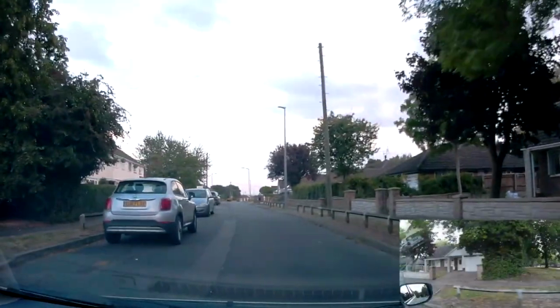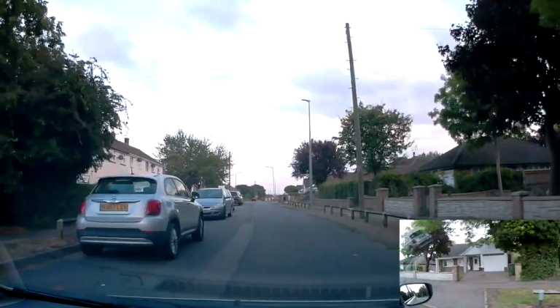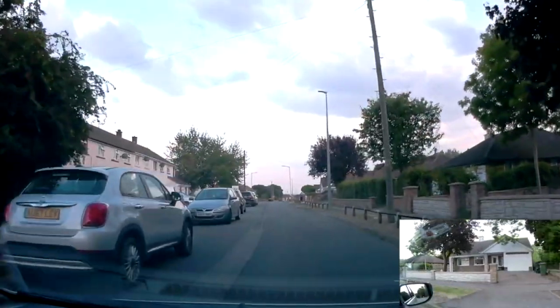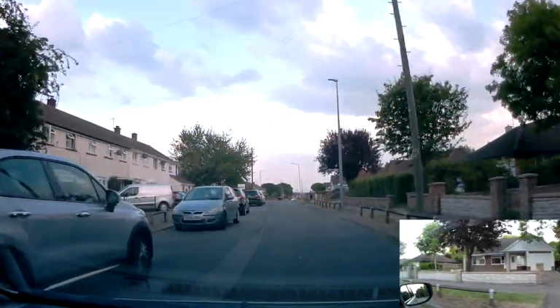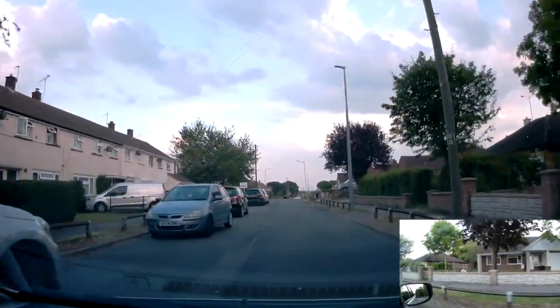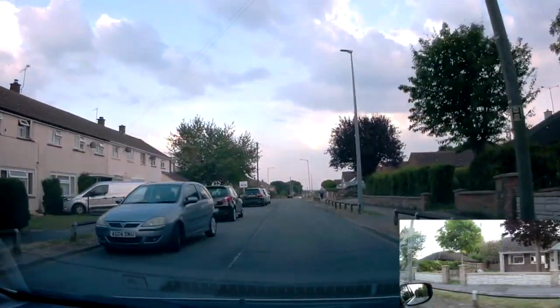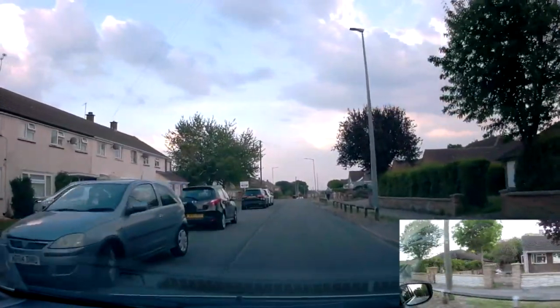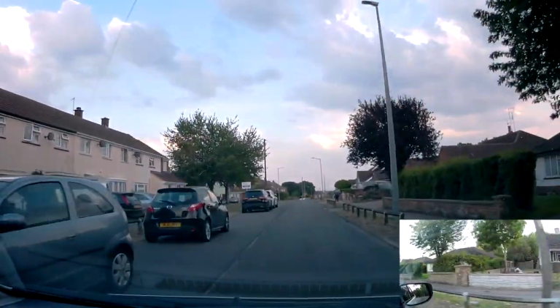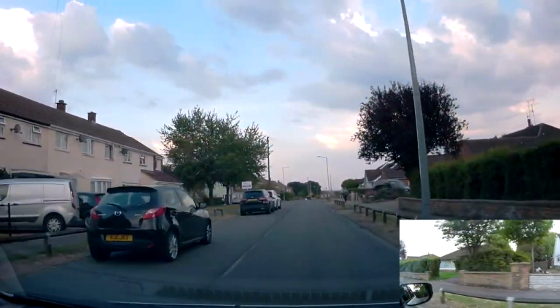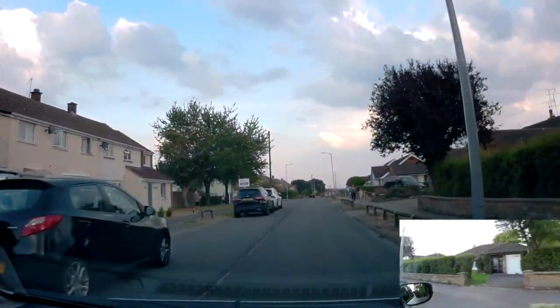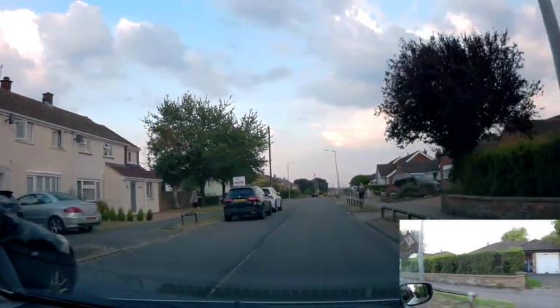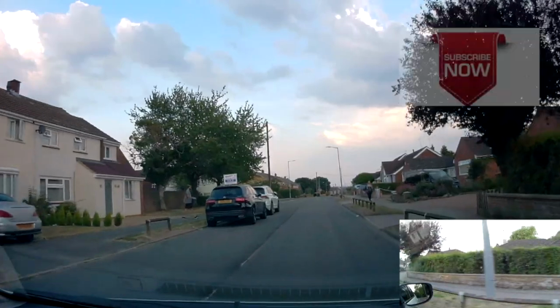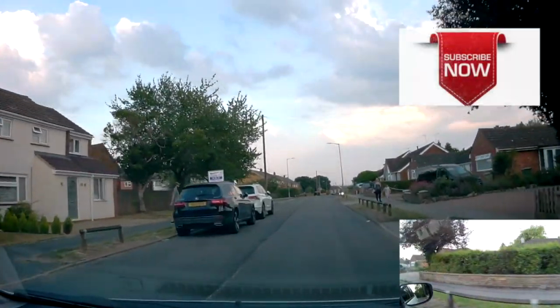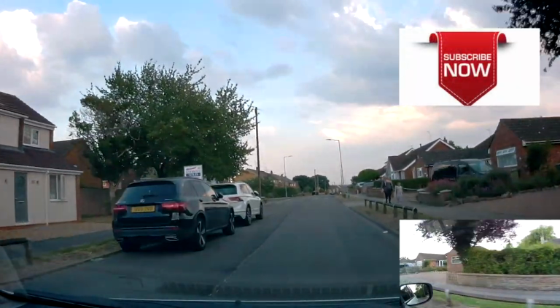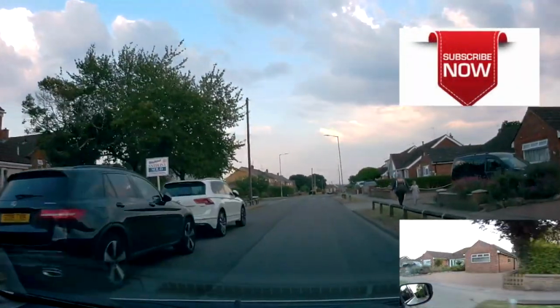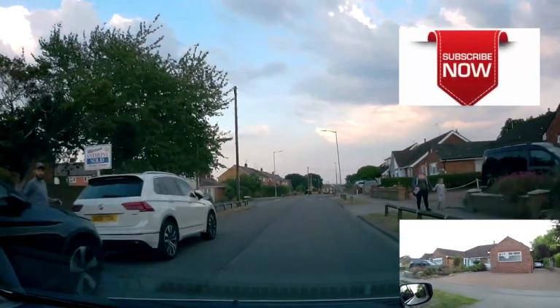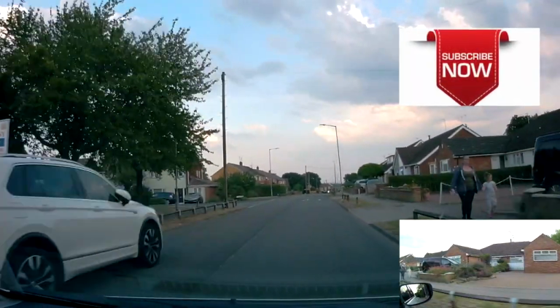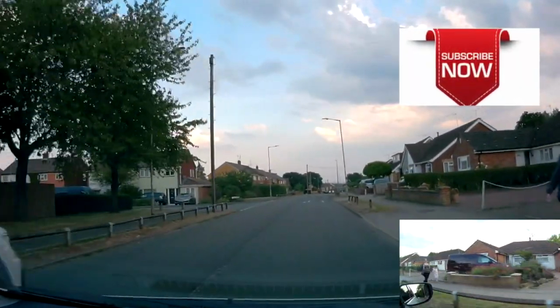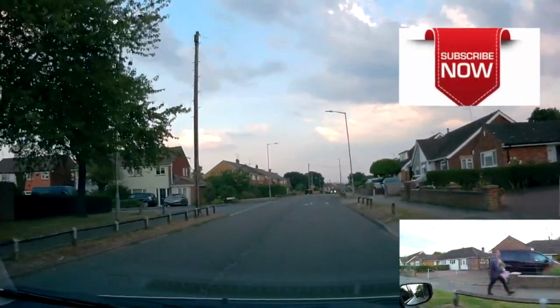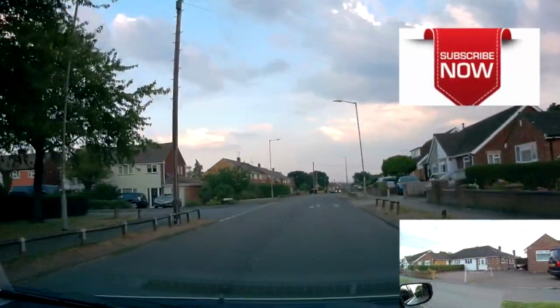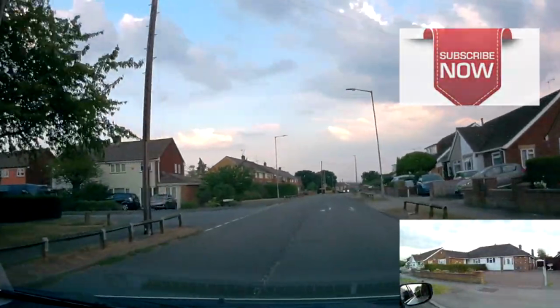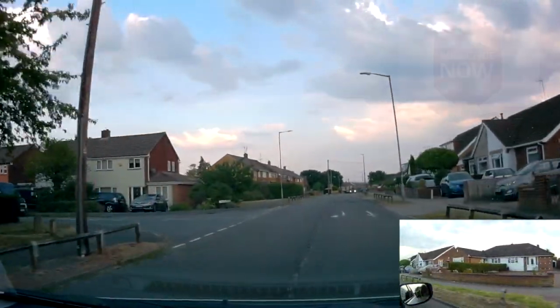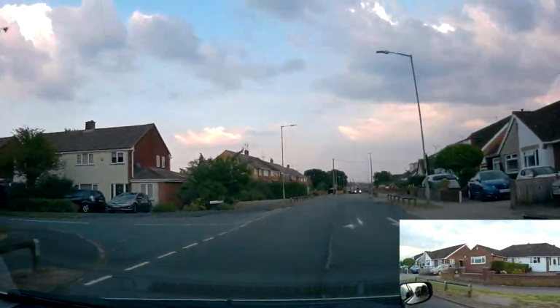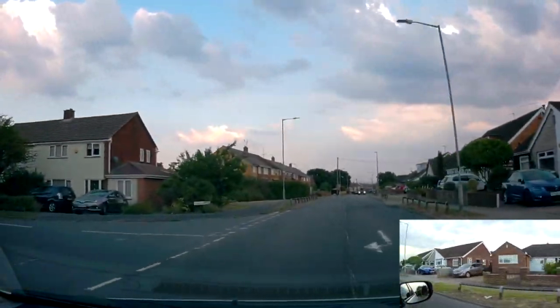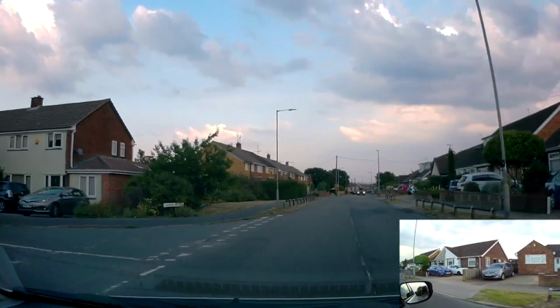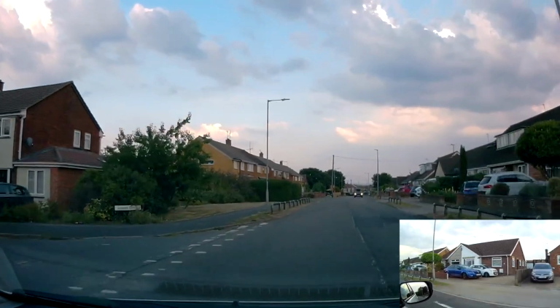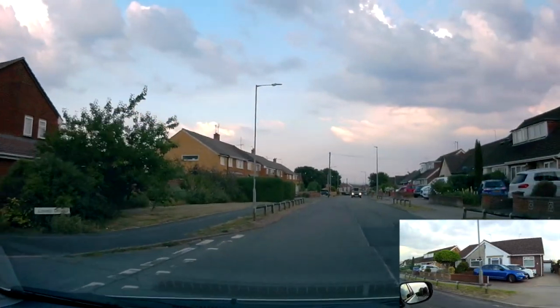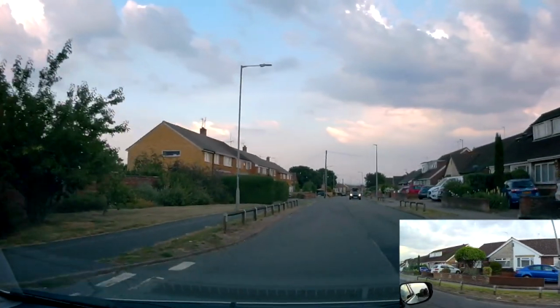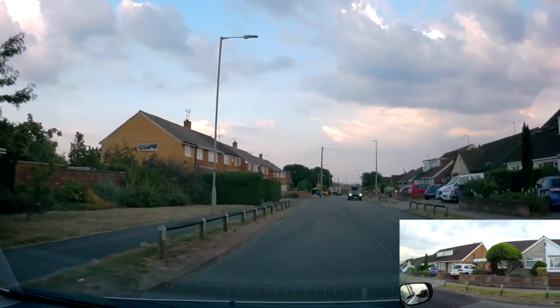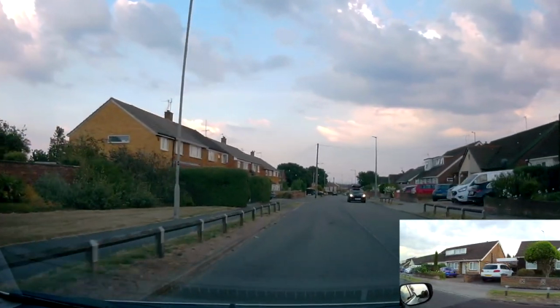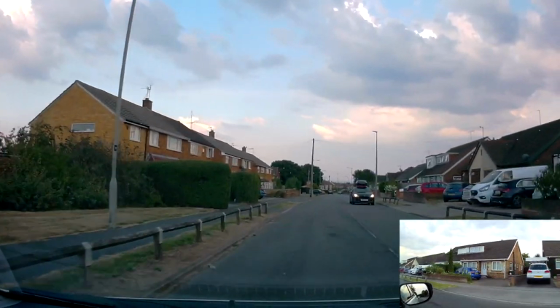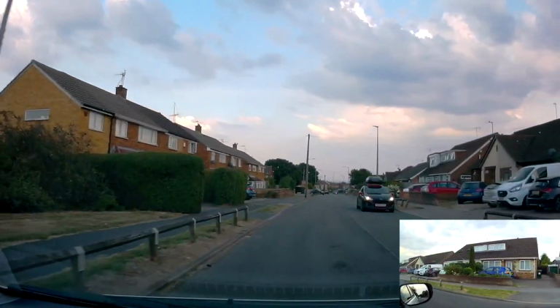Welcome to the video on mini roundabouts. Mini roundabouts can be identified as you approach them with a blue circle sign with white arrows going round clockwise, and I'll point it out as we get closer.